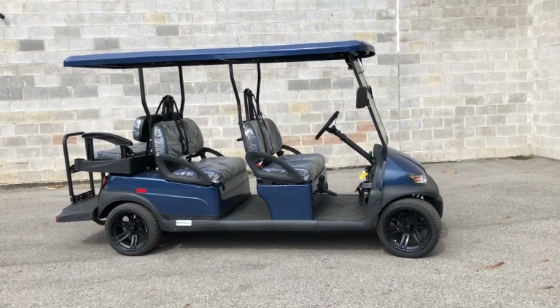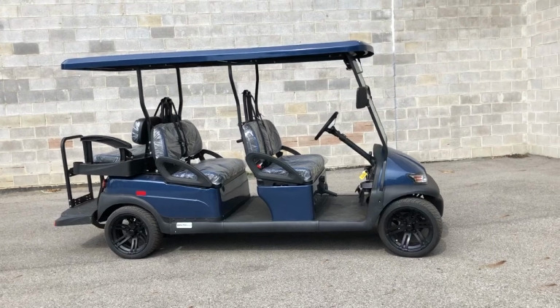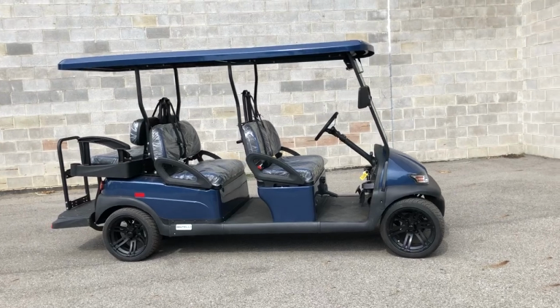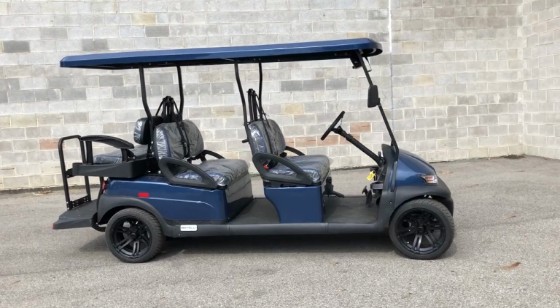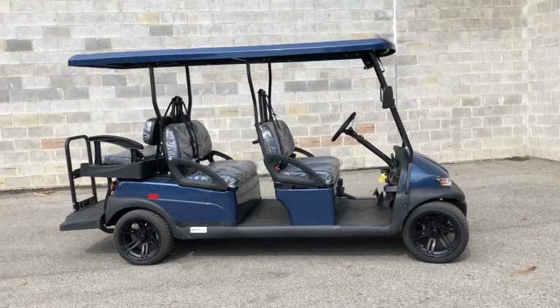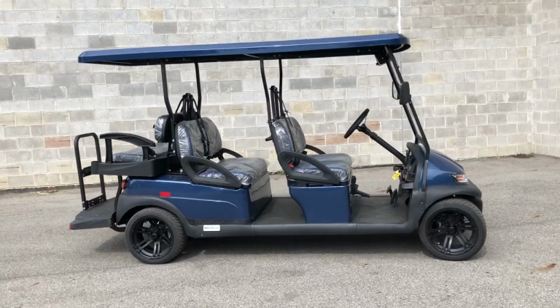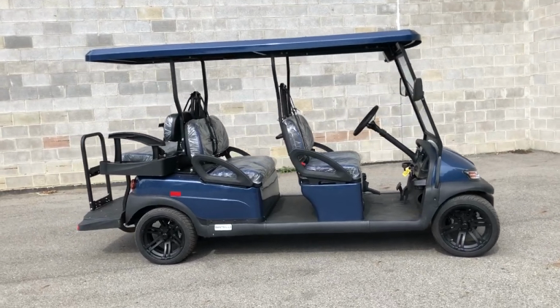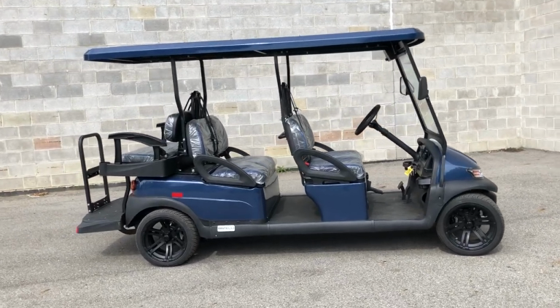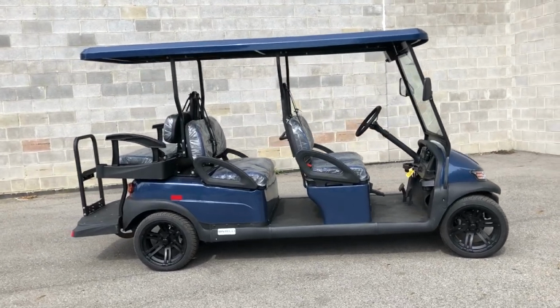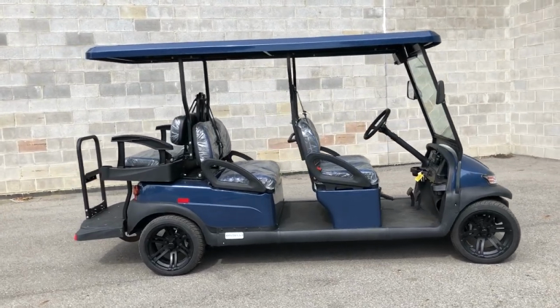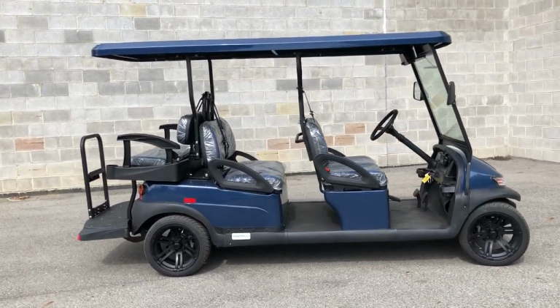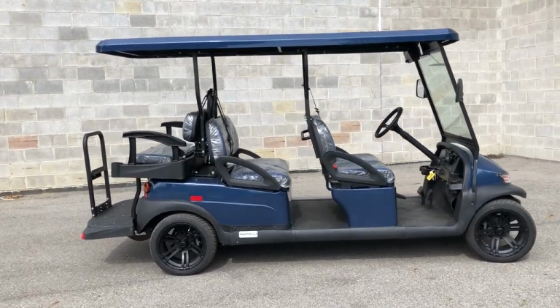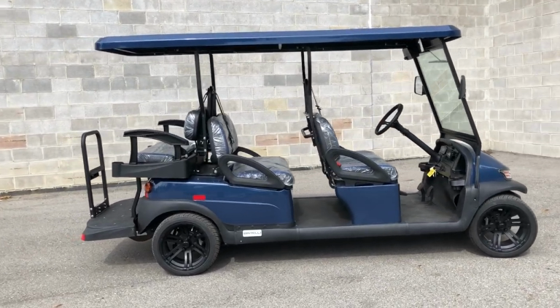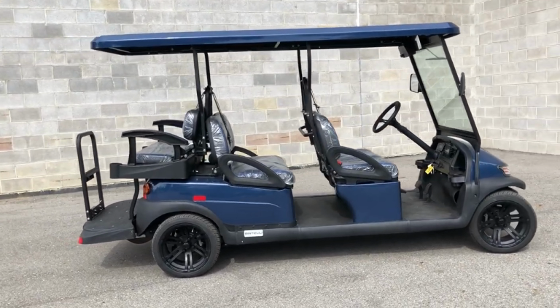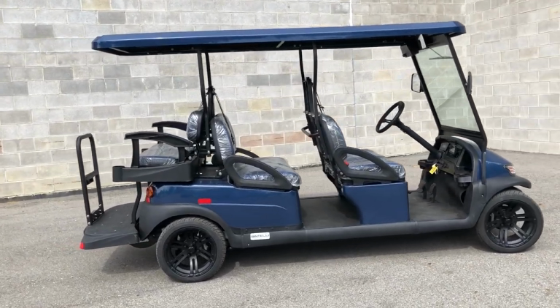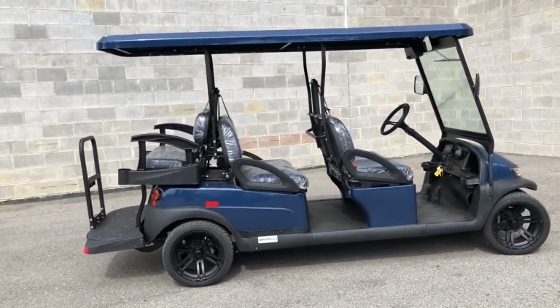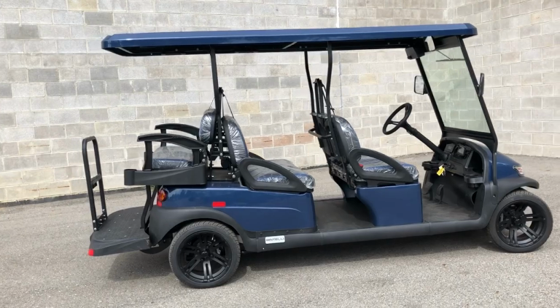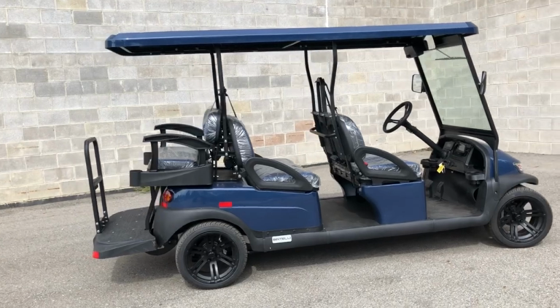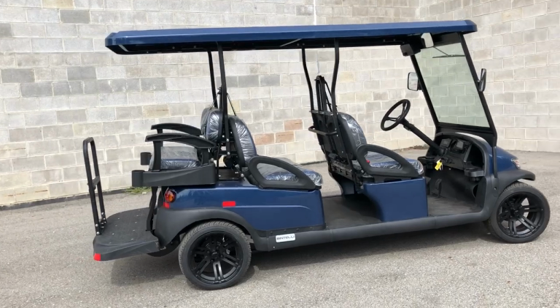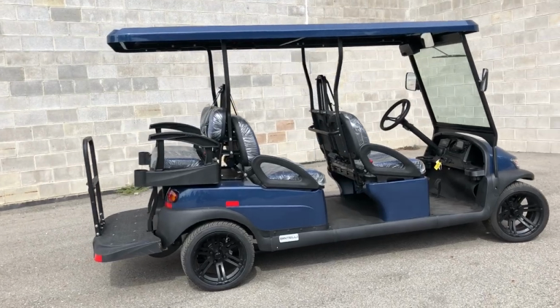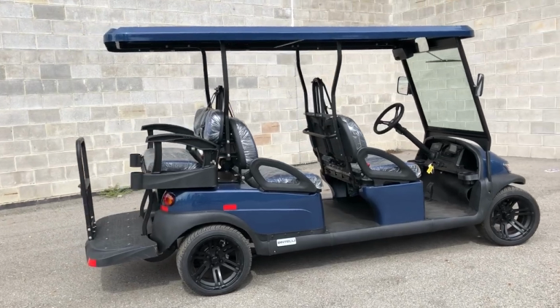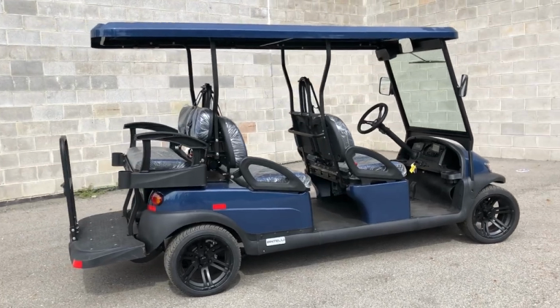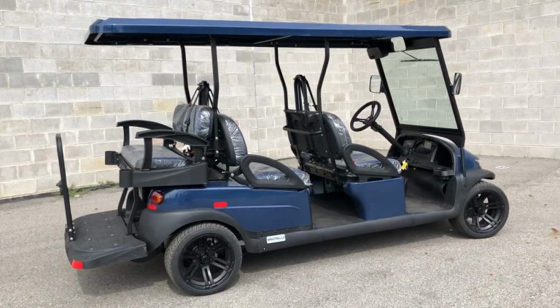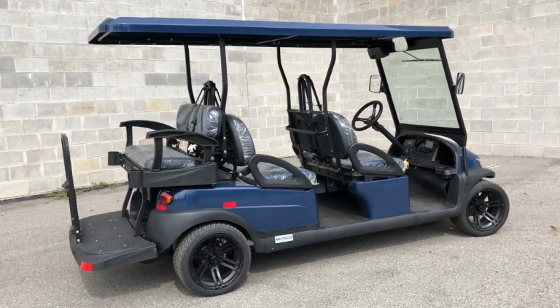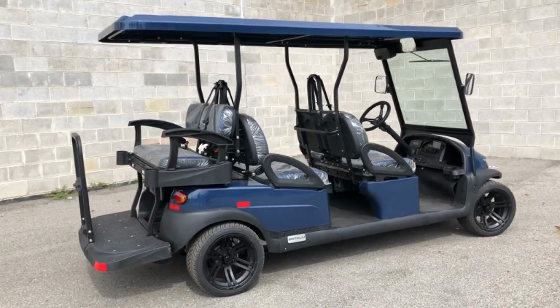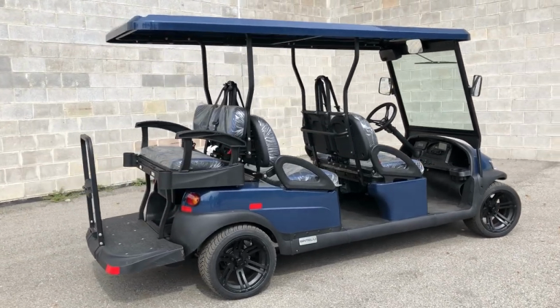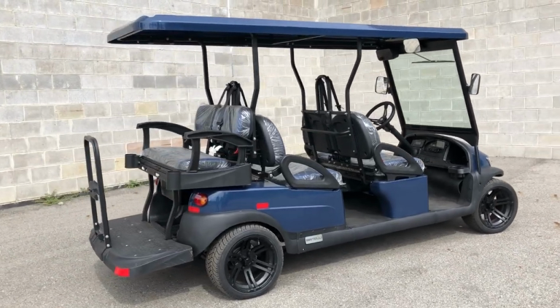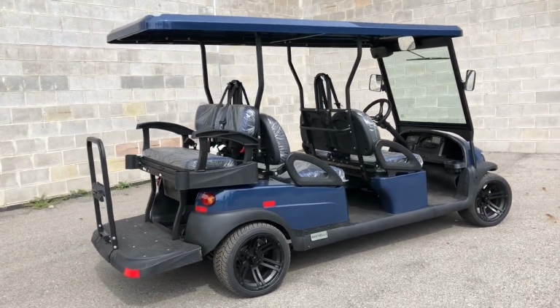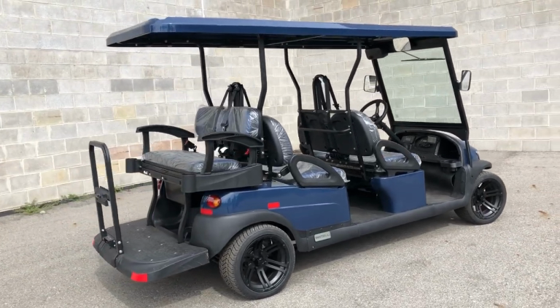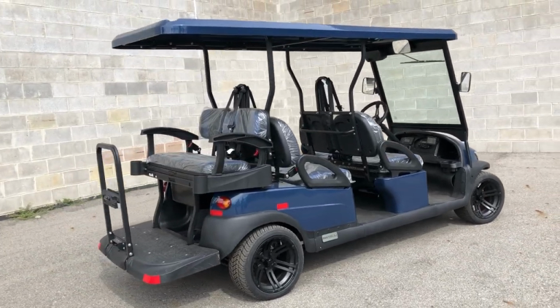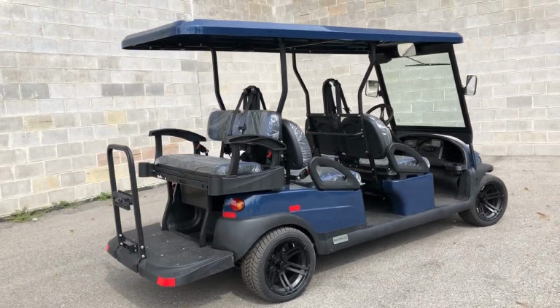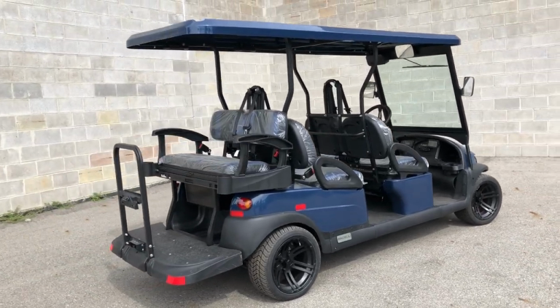Hey guys, Approval Powersports doing some videos on some Bintelli Golf Carts we just got in stock. This one here is a 23 Bintelli Beyond 6 Passenger Golf Cart.